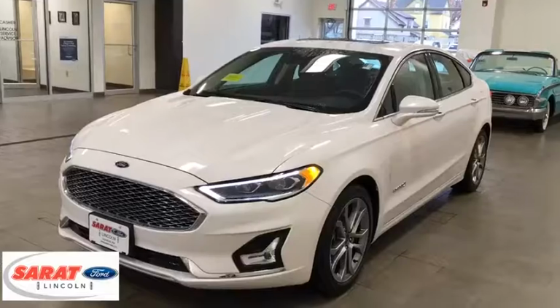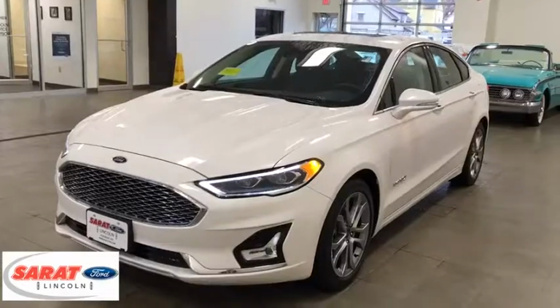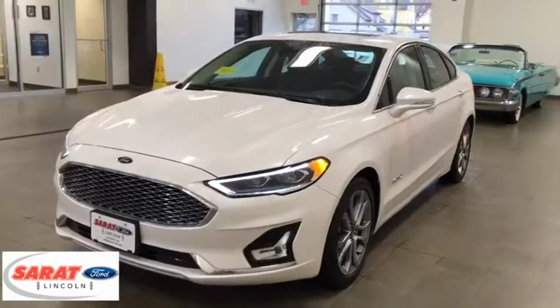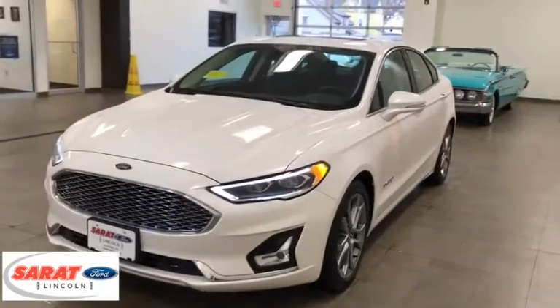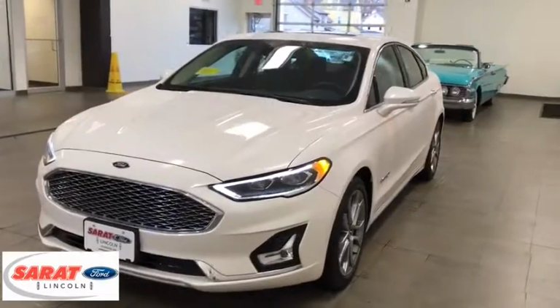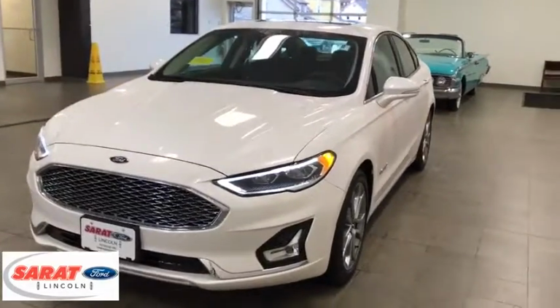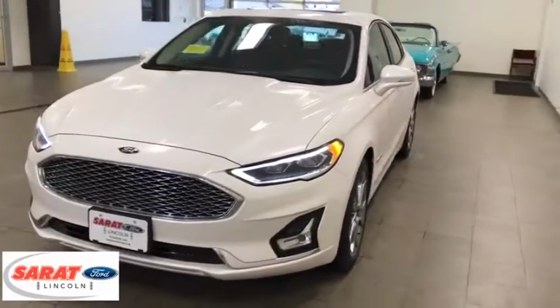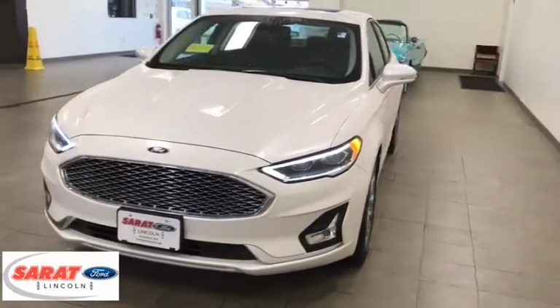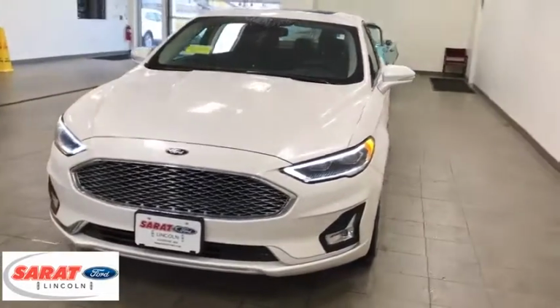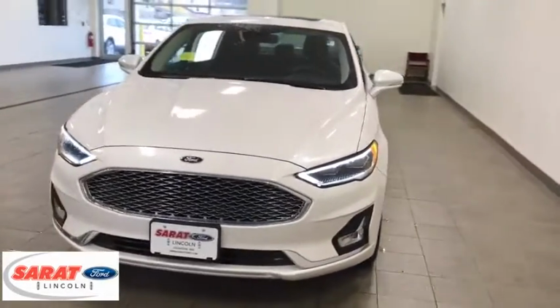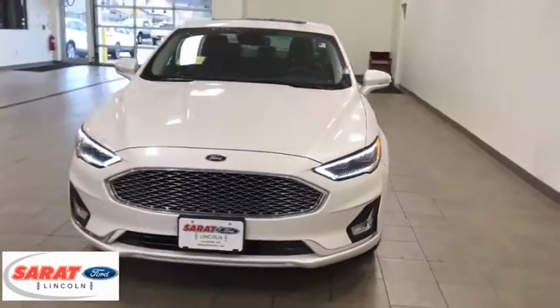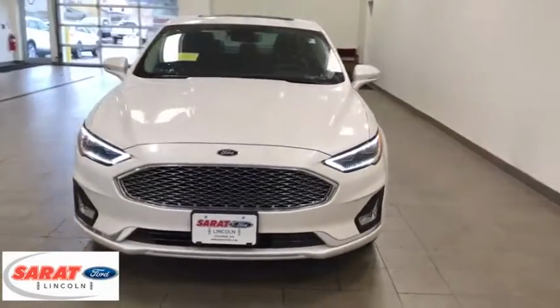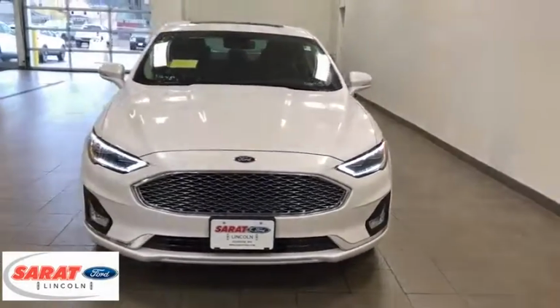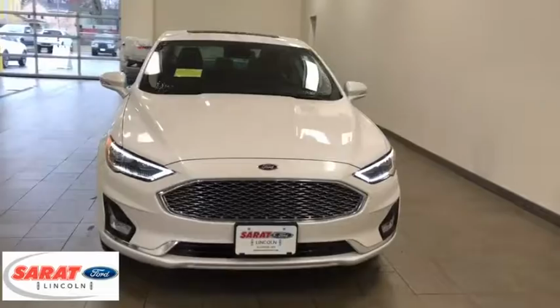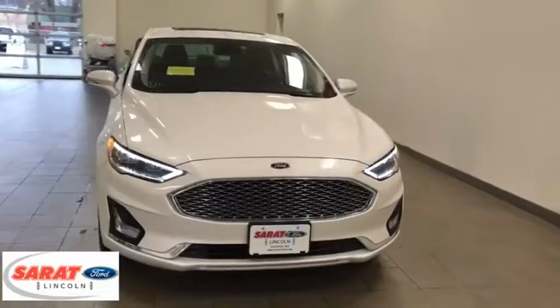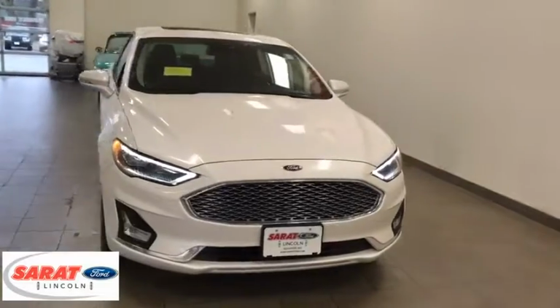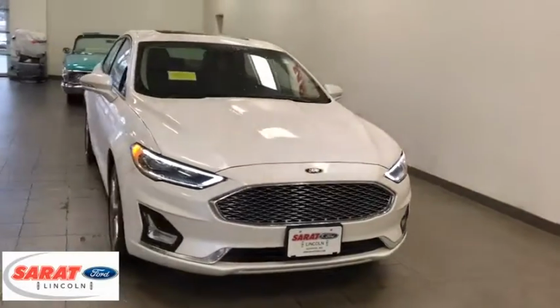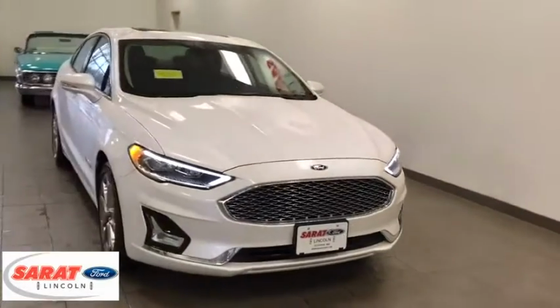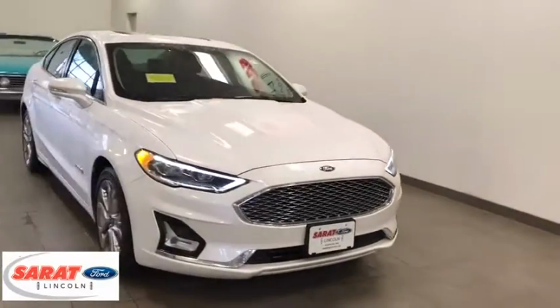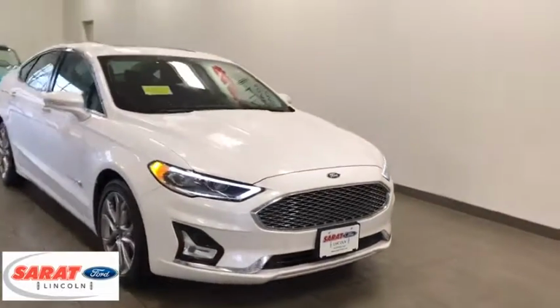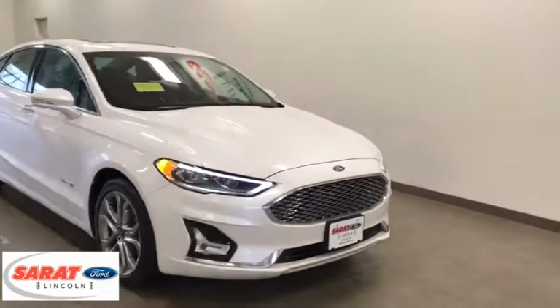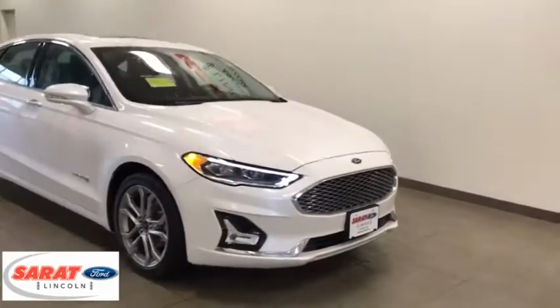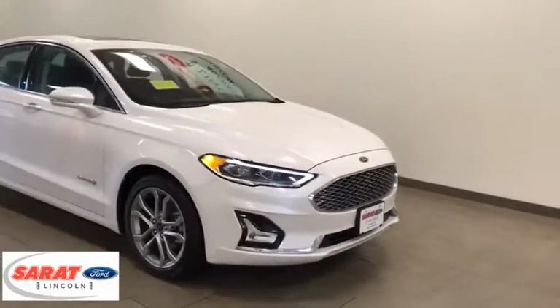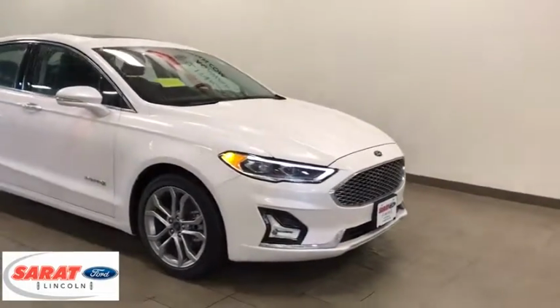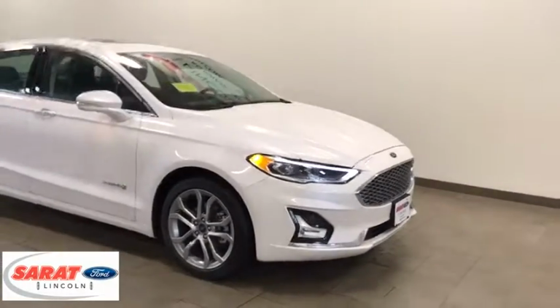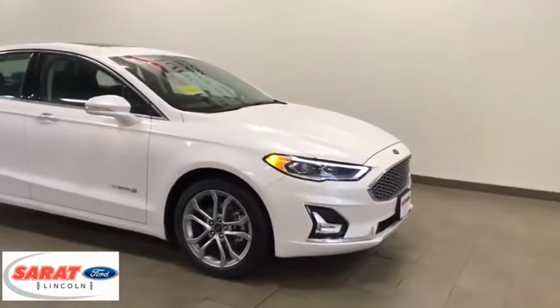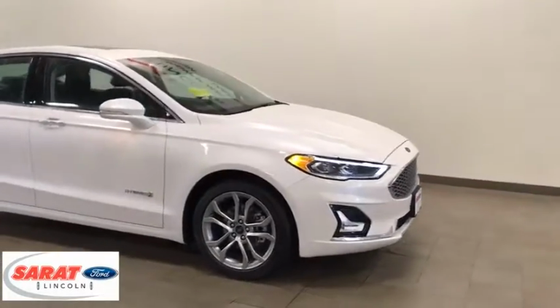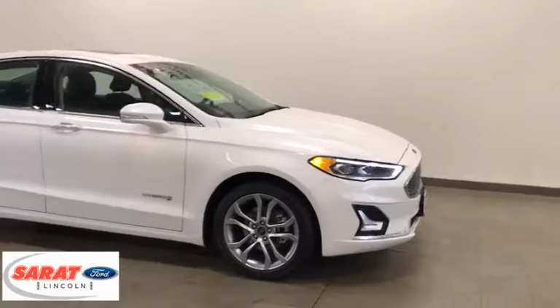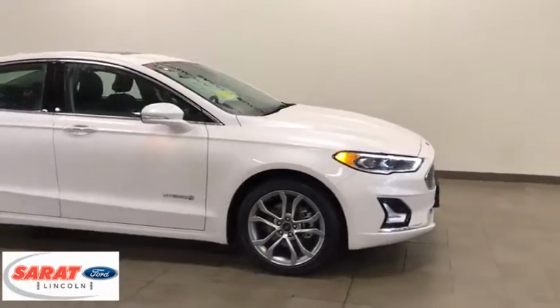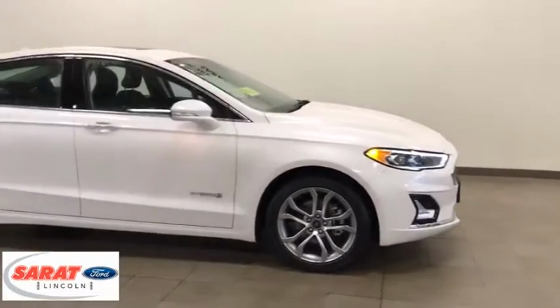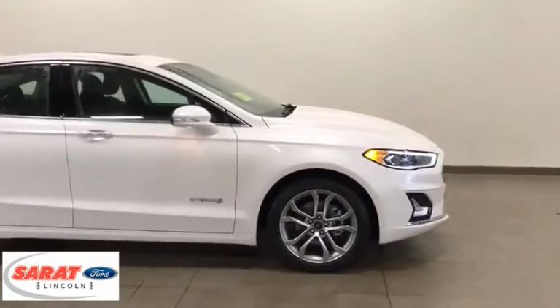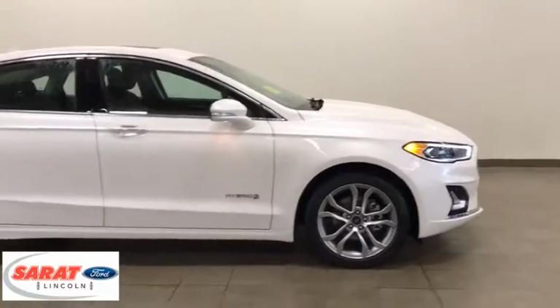2019 Ford Fusion Hybrid. You can have both impressive power and great economy in a Fusion. This vehicle has less than 3,000 miles. Here are some of this vehicle's great options.